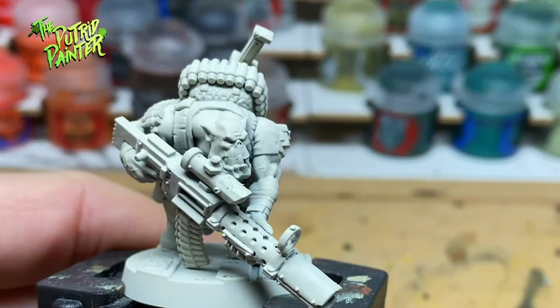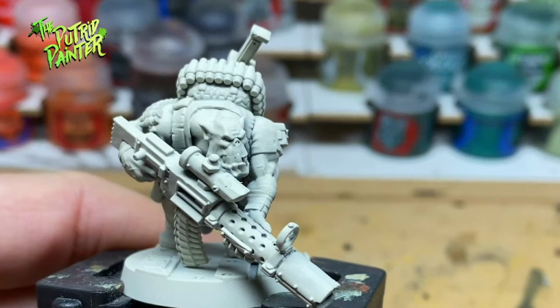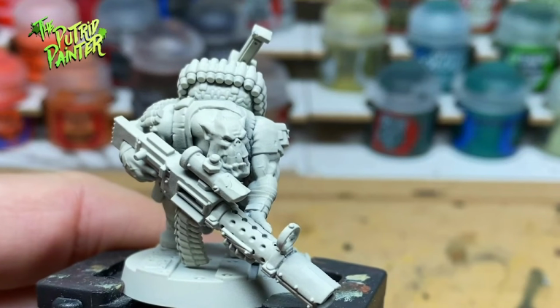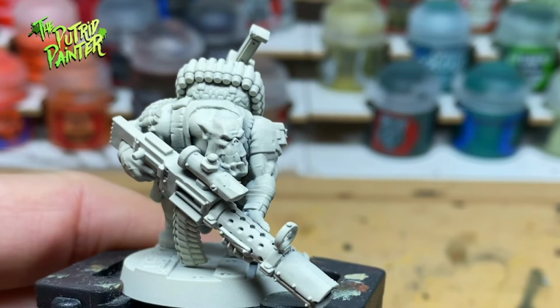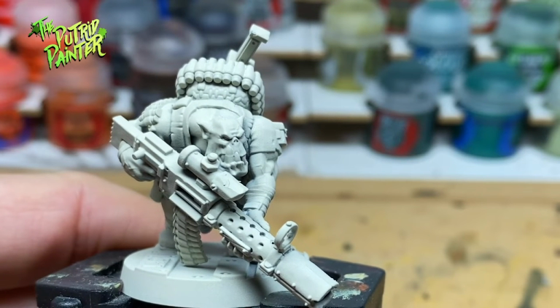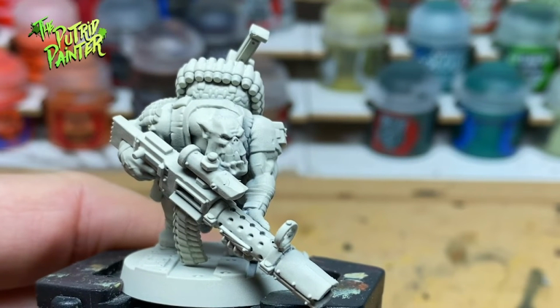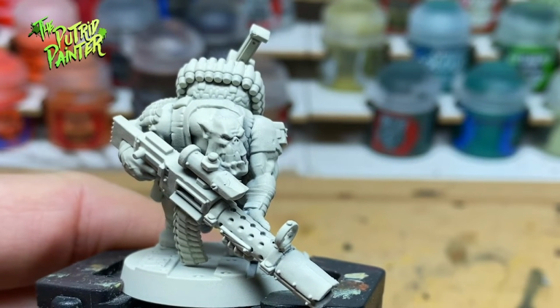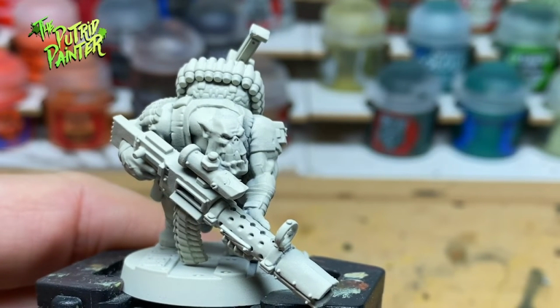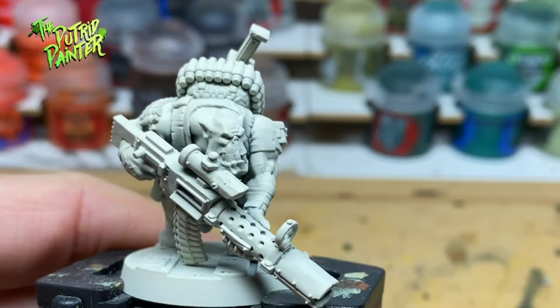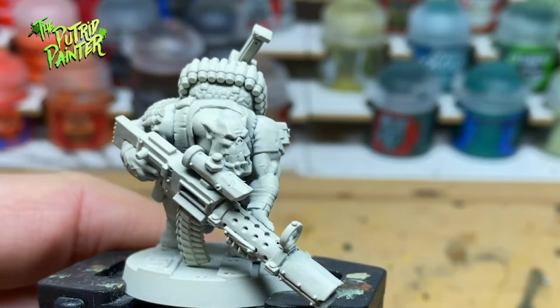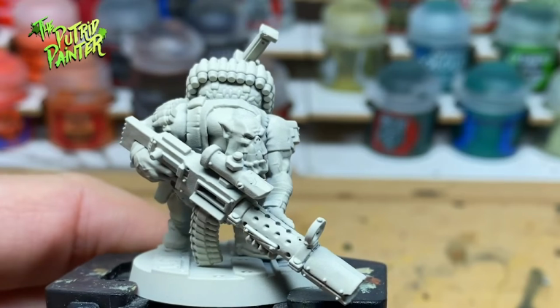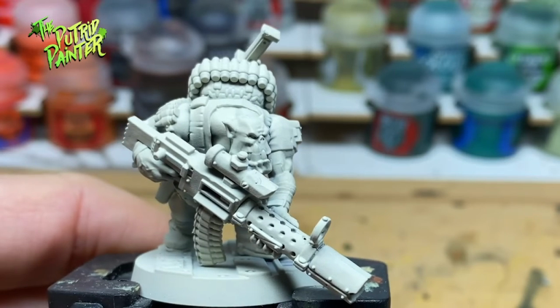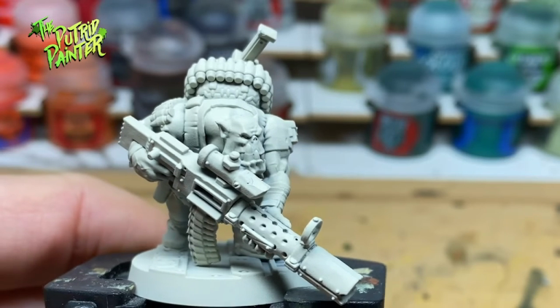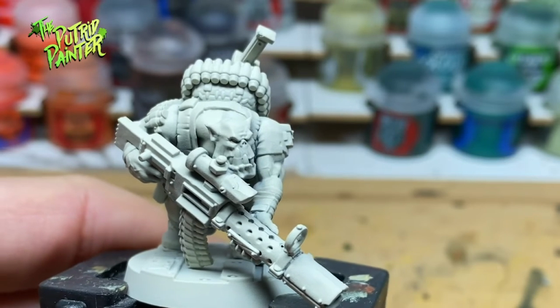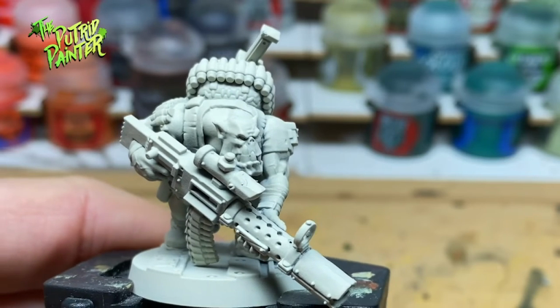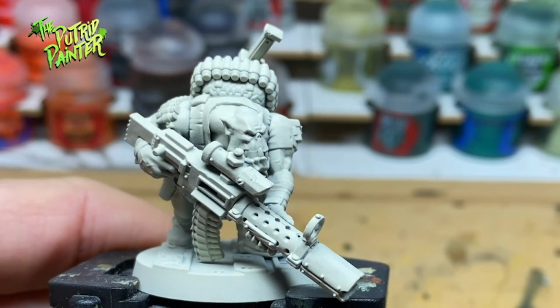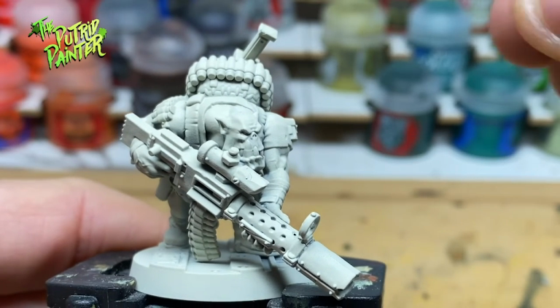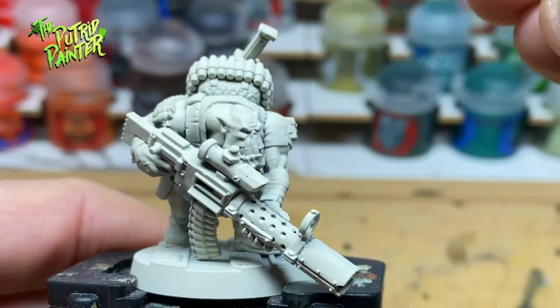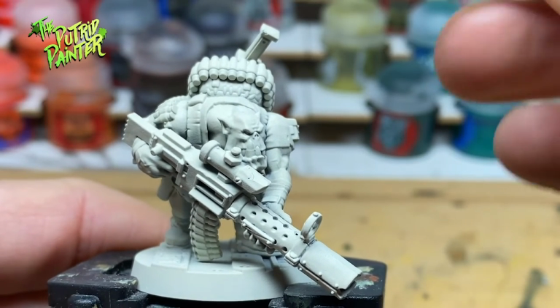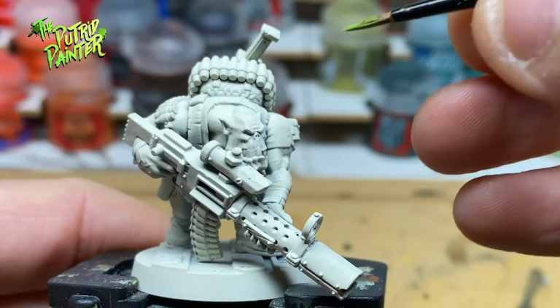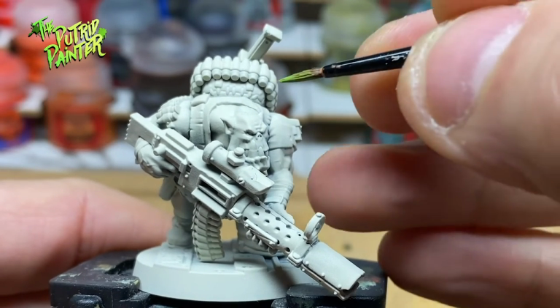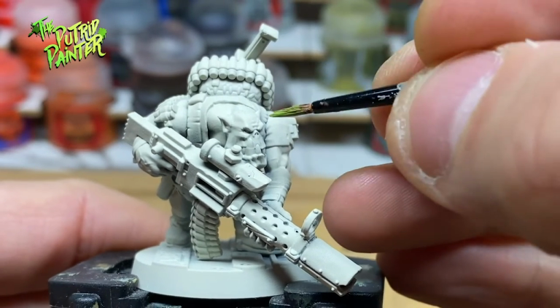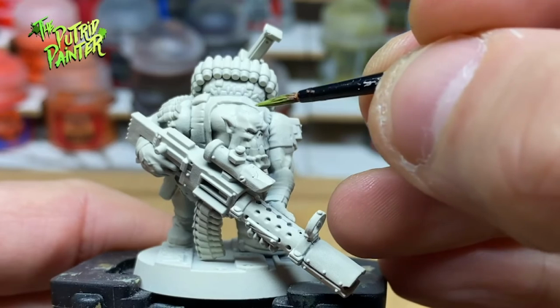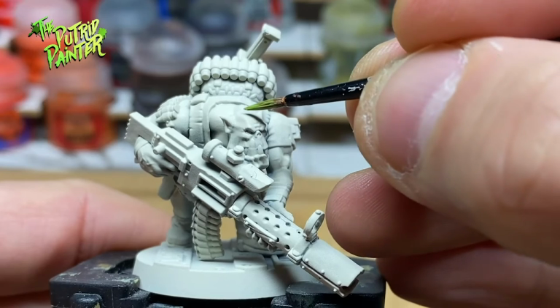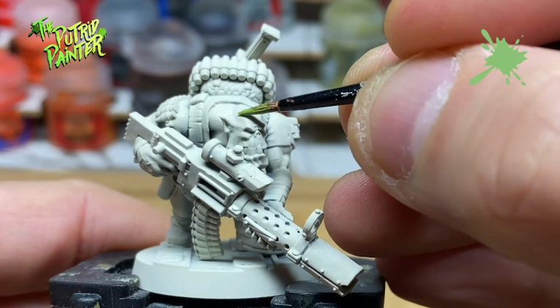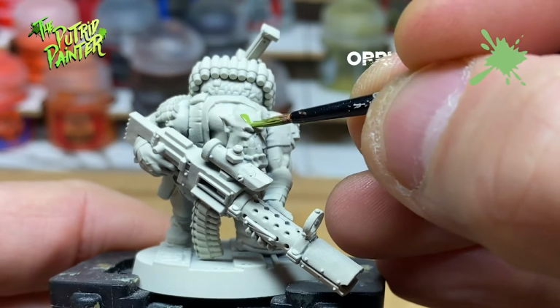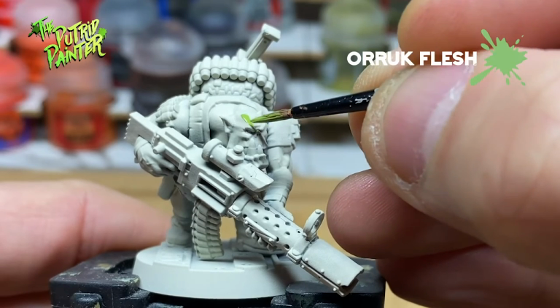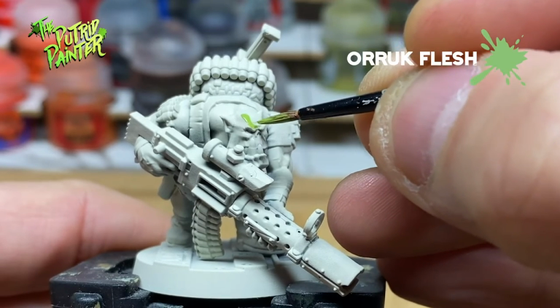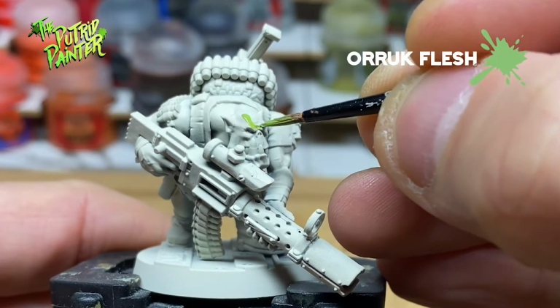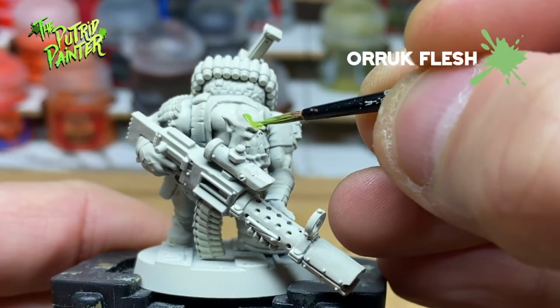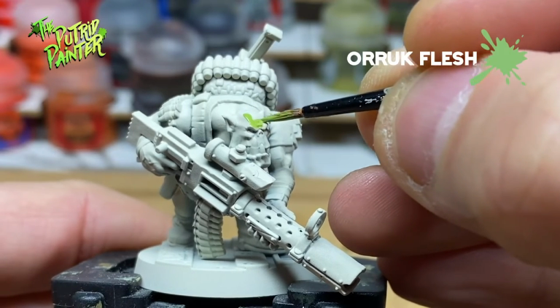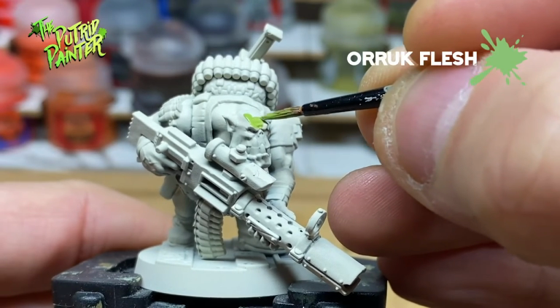First, I'm painting the Orc Skin. I already have a video on painting an Orc Boy, but there are so many ways to paint Orc Skin. Let's start with a base coat of Orc Flesh.